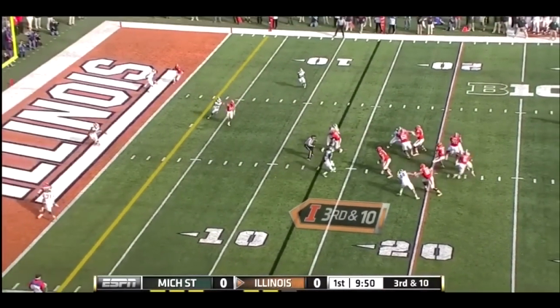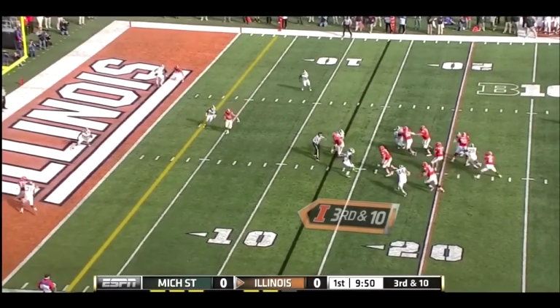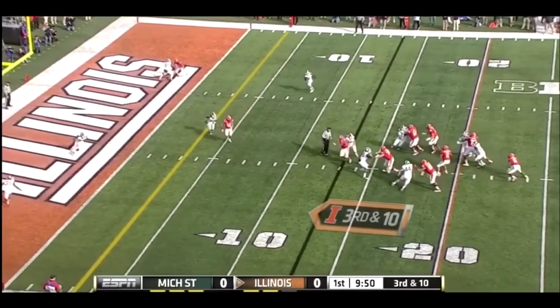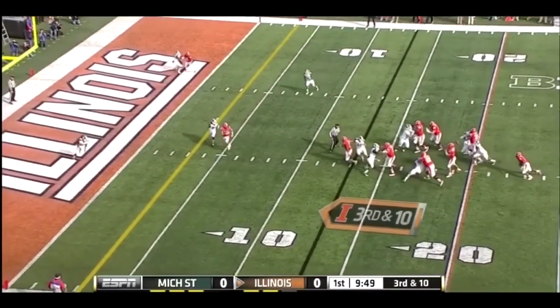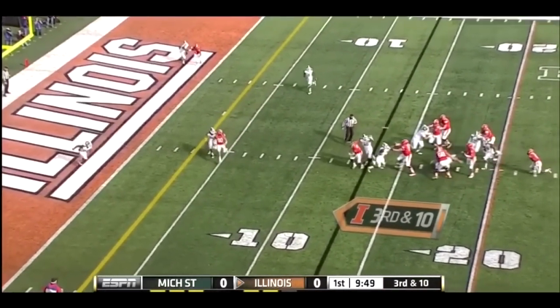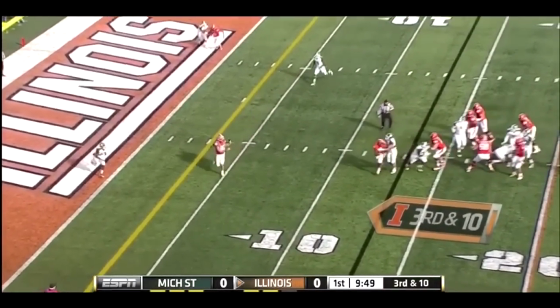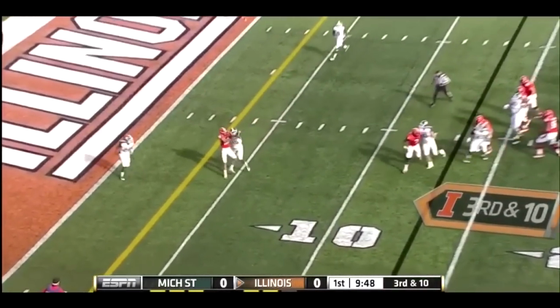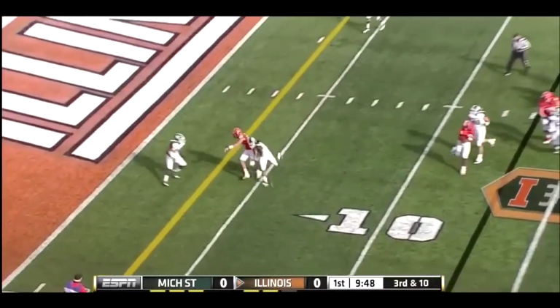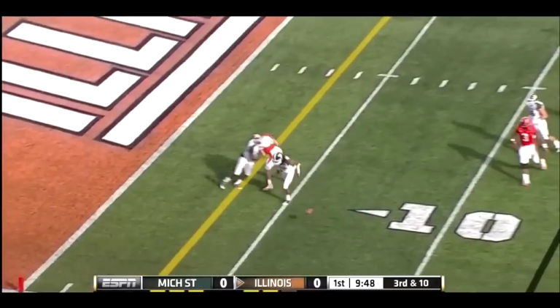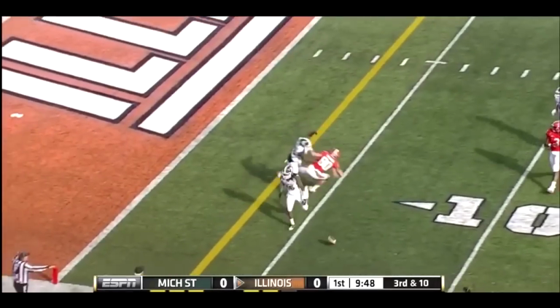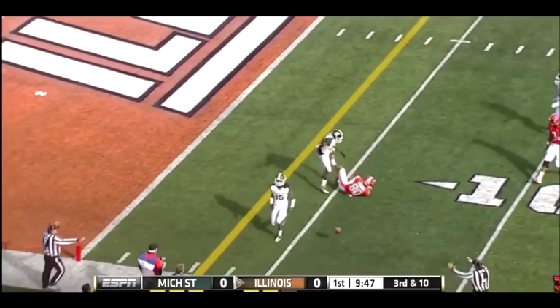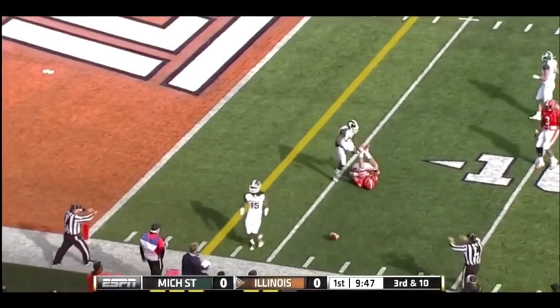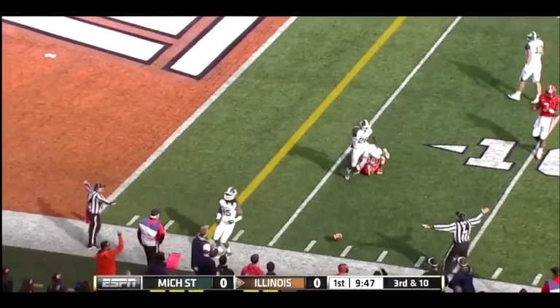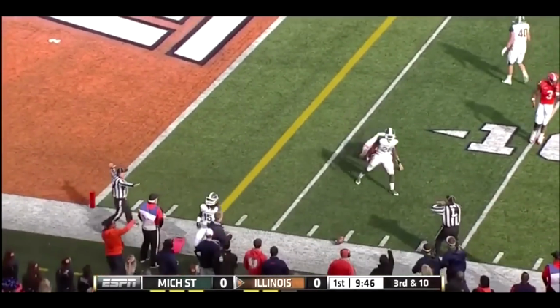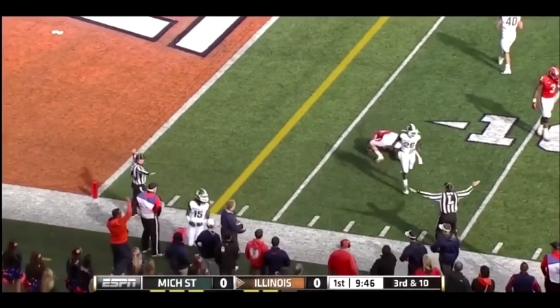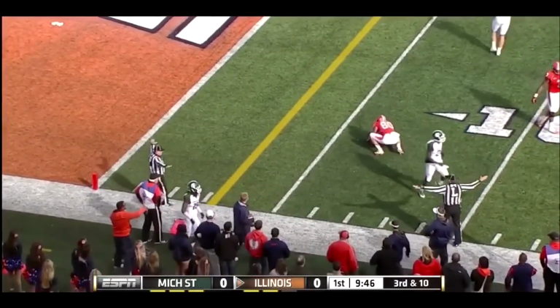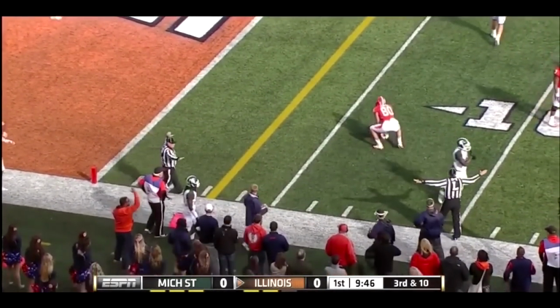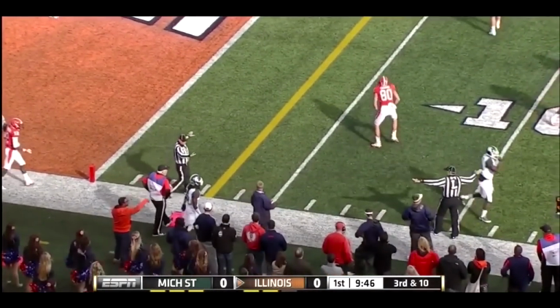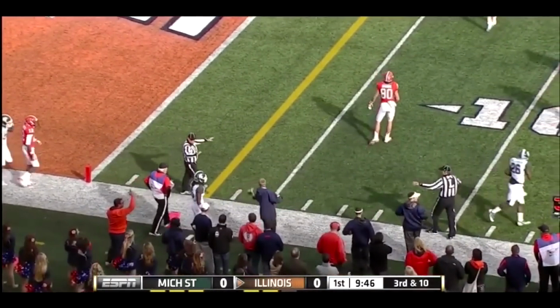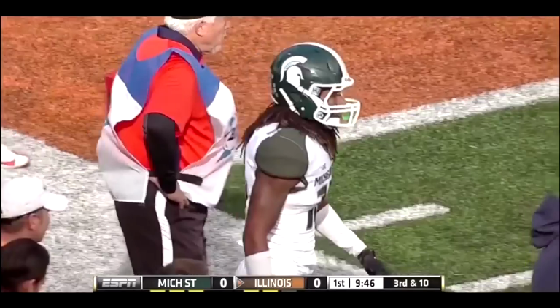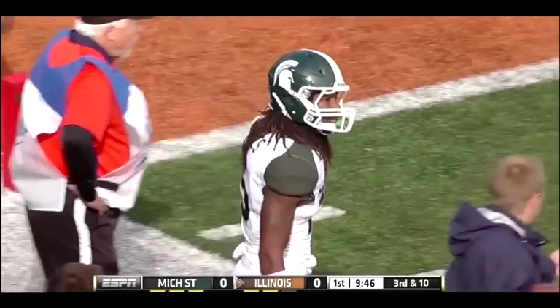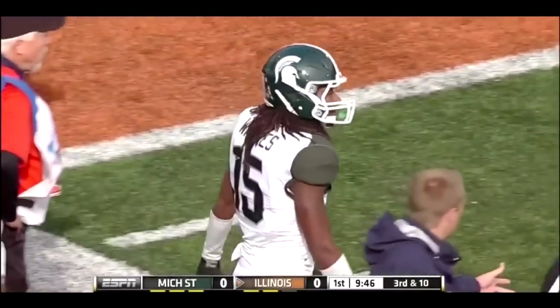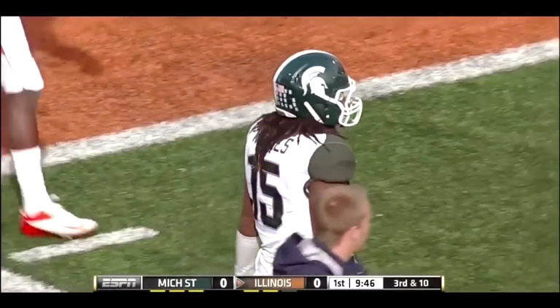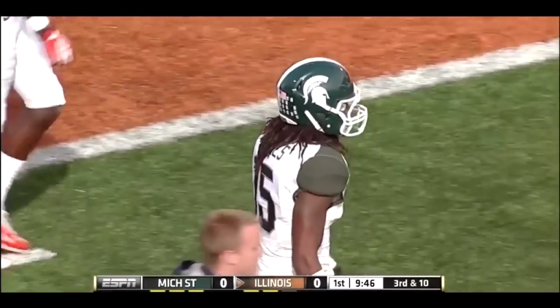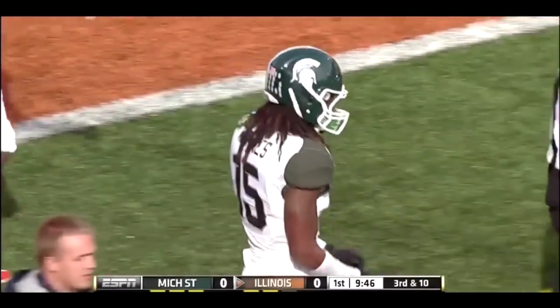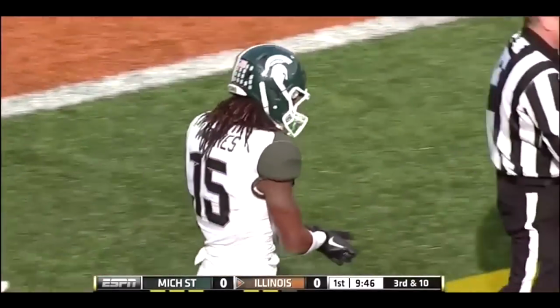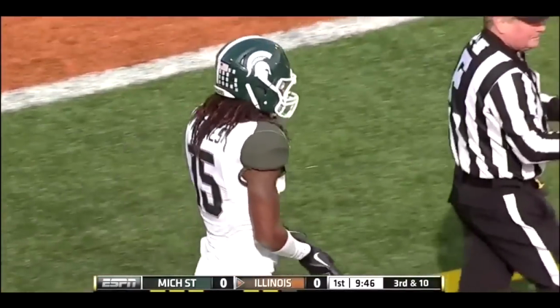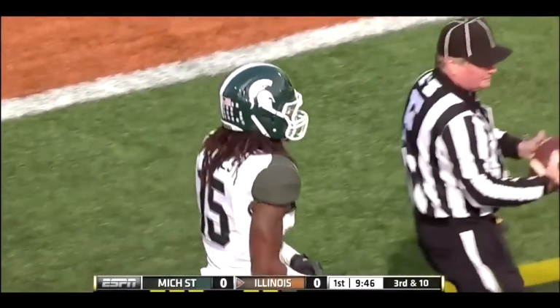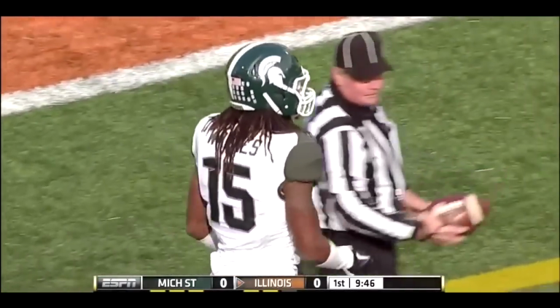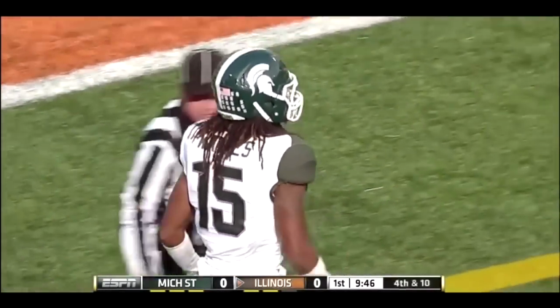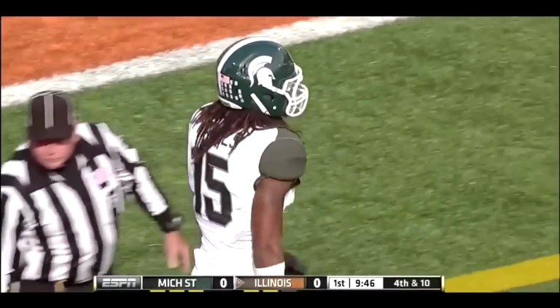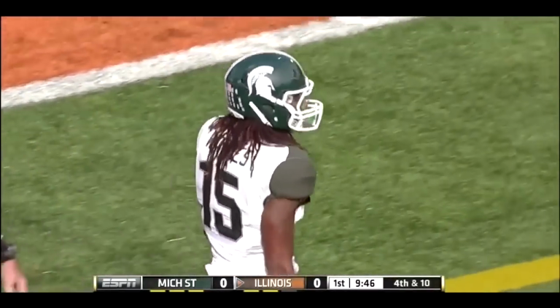Shealhouse, from the pocket, crossing route, knocked away. Spencer Harris, the intended receiver, was blanketed by Trey Waynes, and it will be a field goal attempt for Illinois.